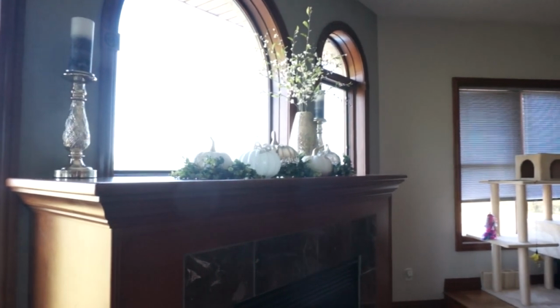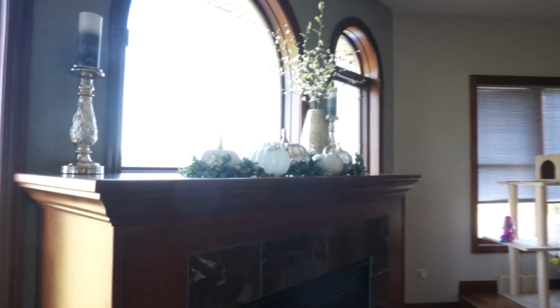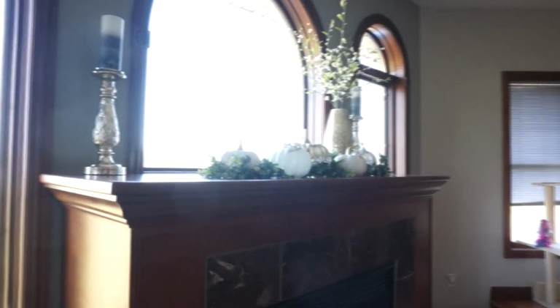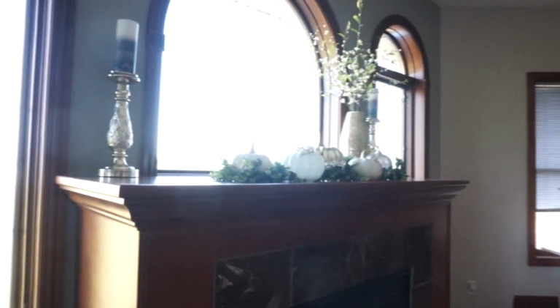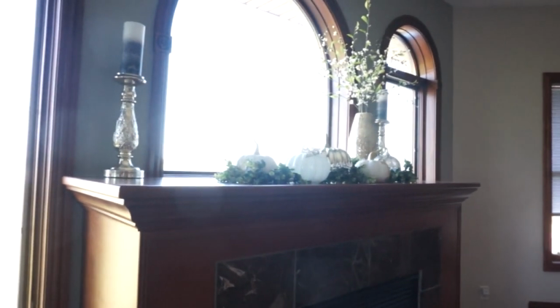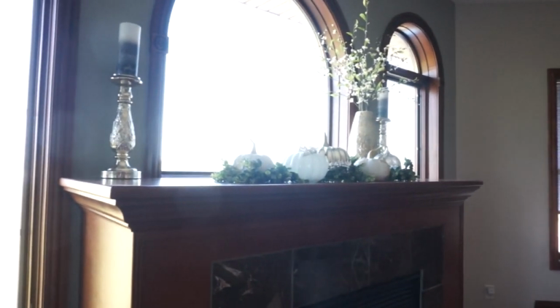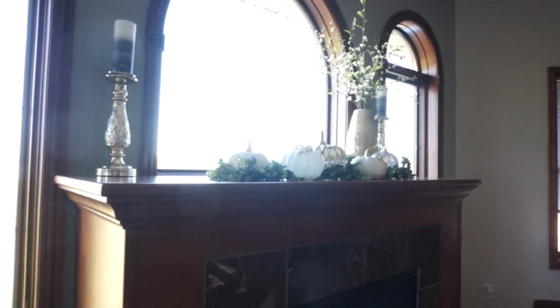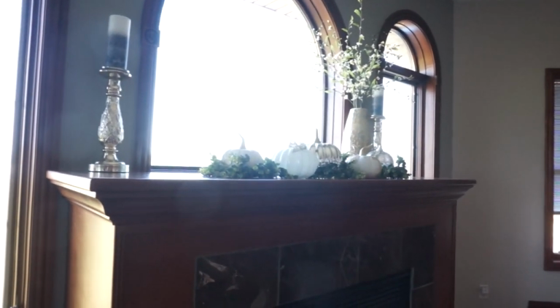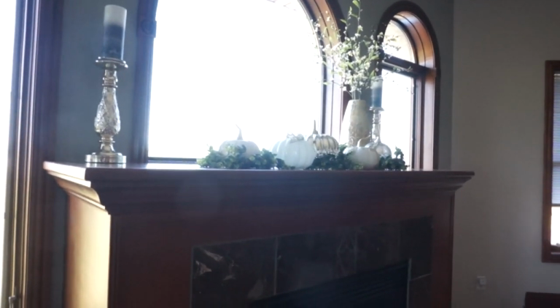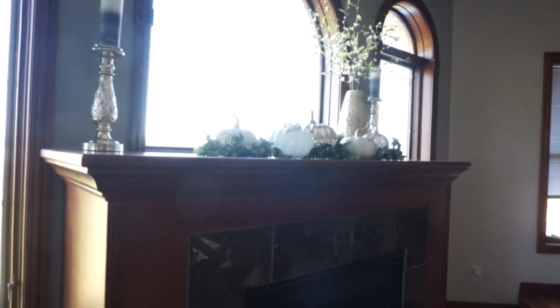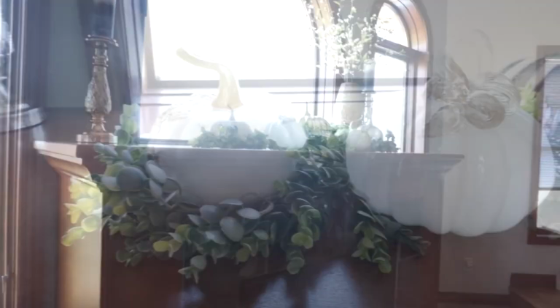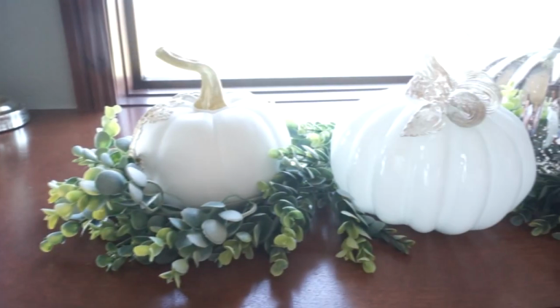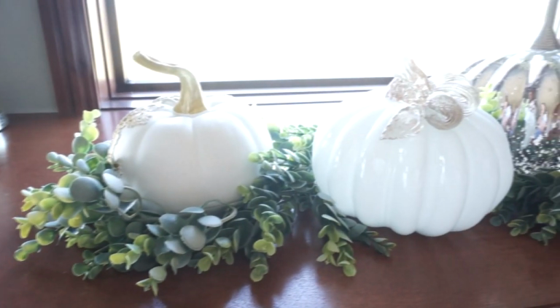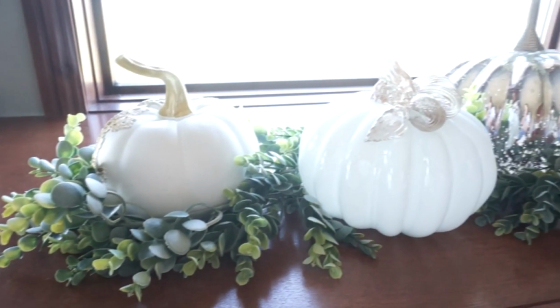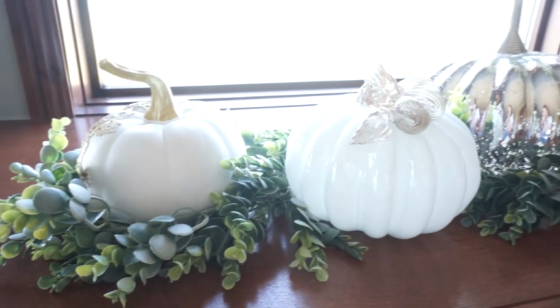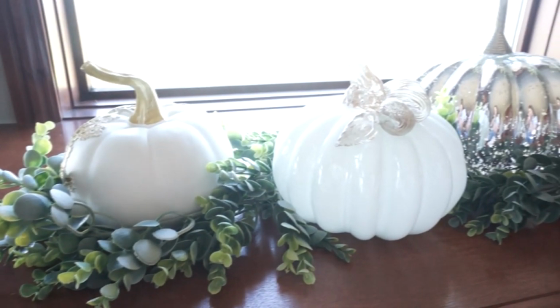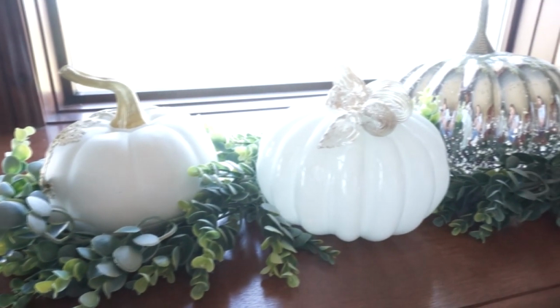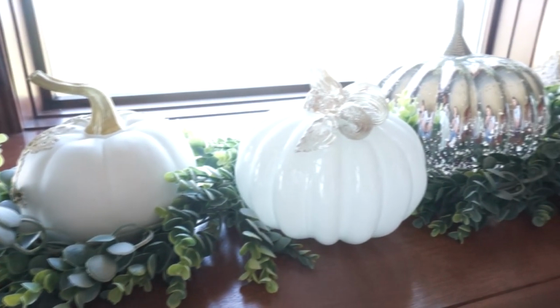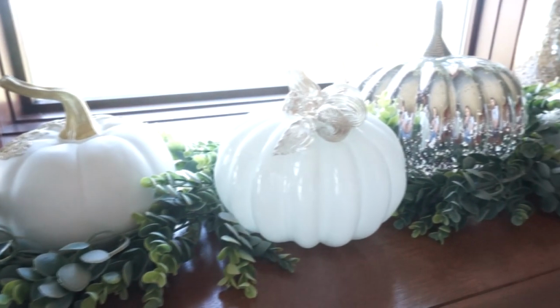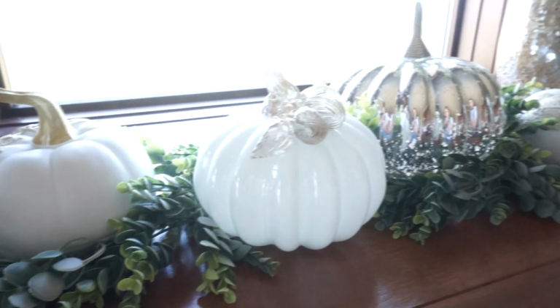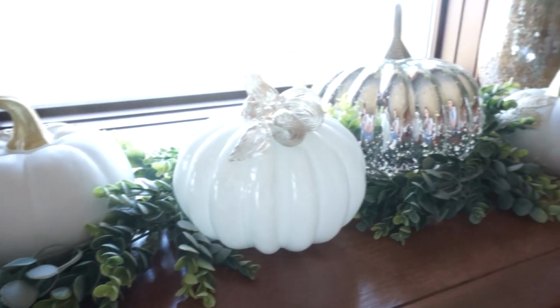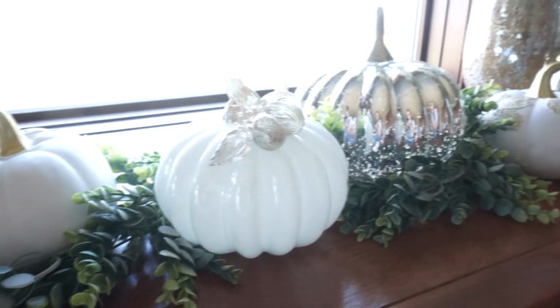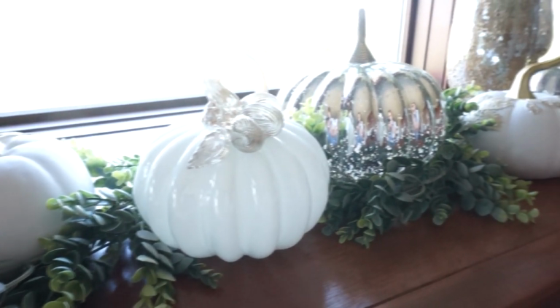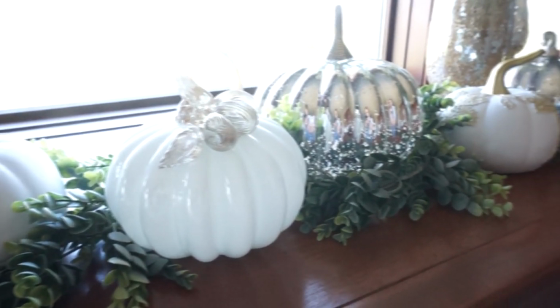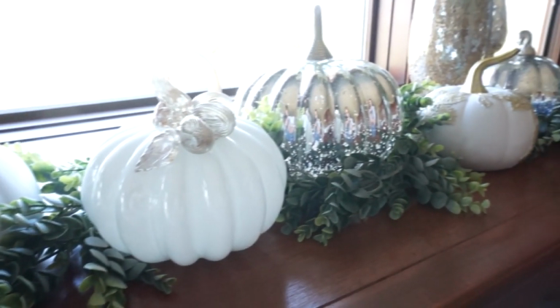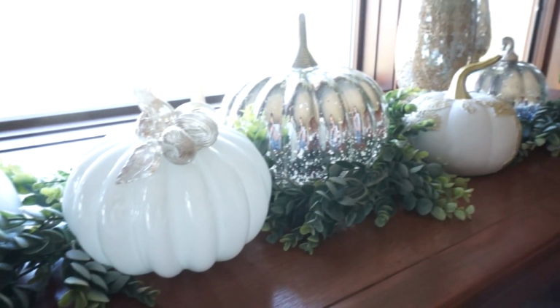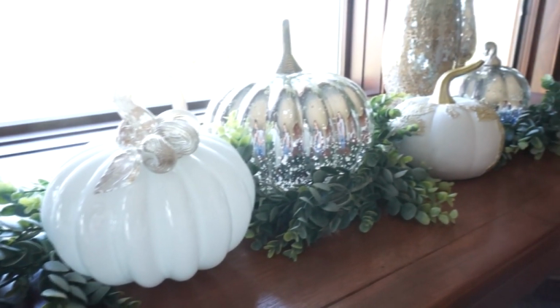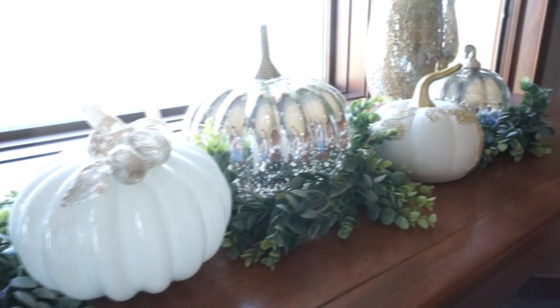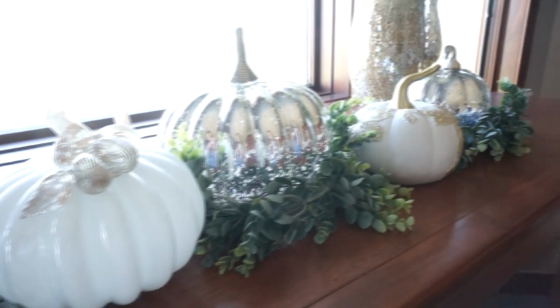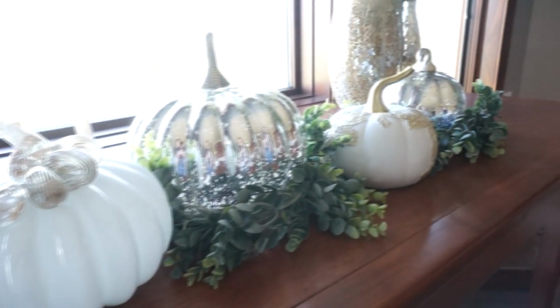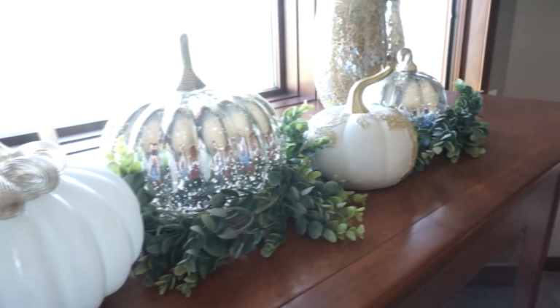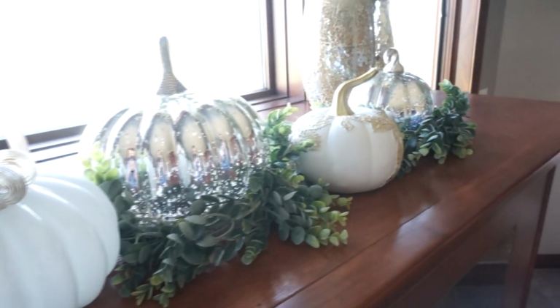This is on top of my mantle — it's kind of hard to show you guys, so here's a close-up. All the pumpkins were from HomeGoods and the garland was from Hobby Lobby.